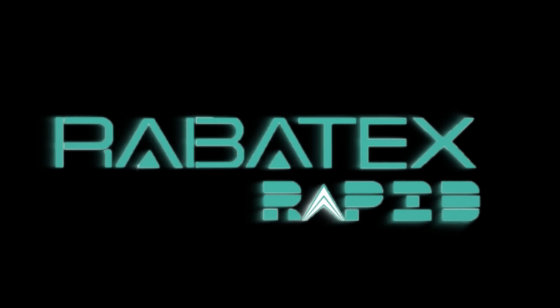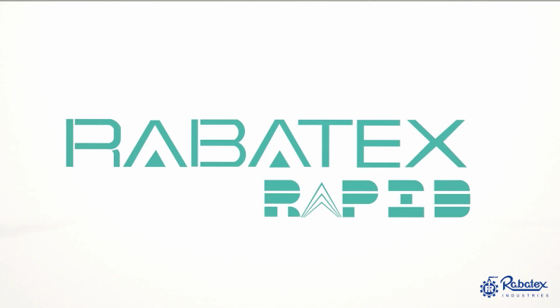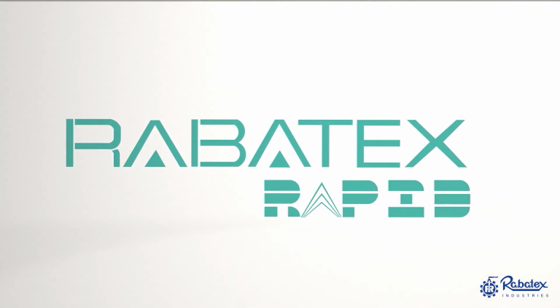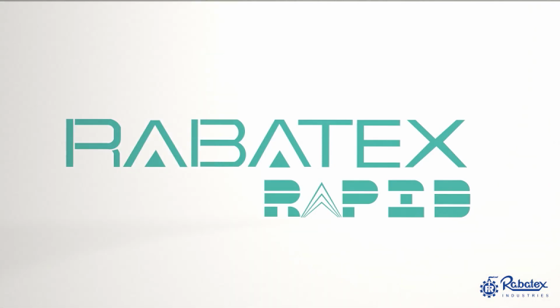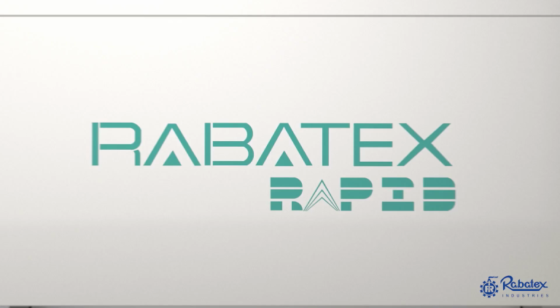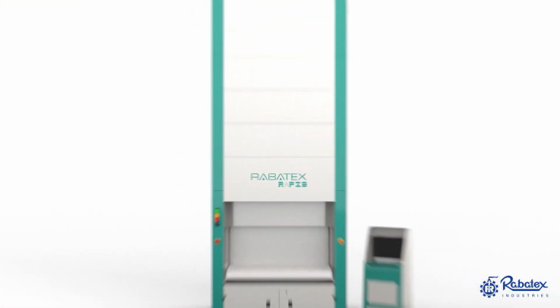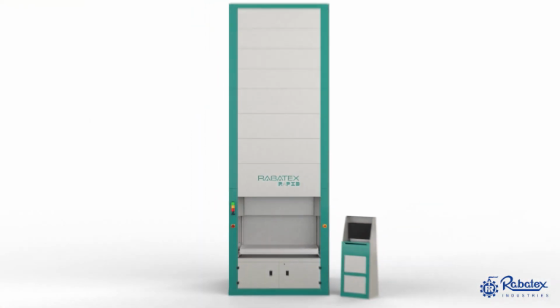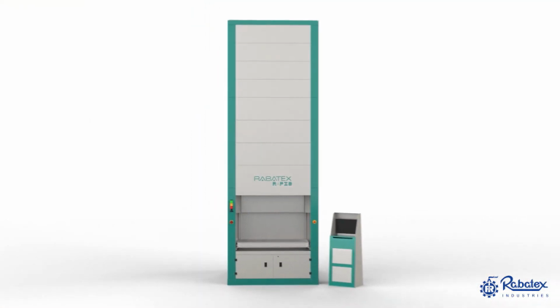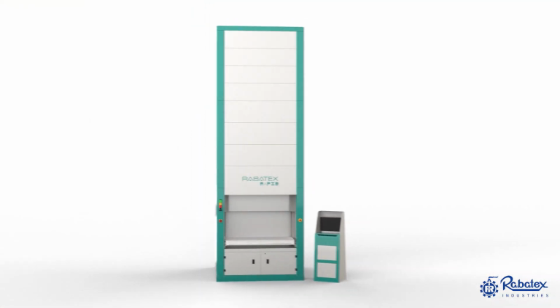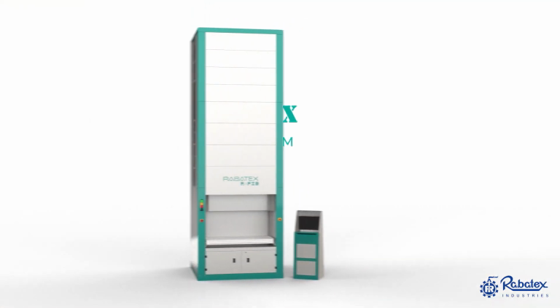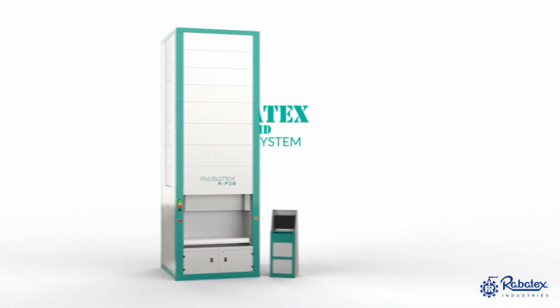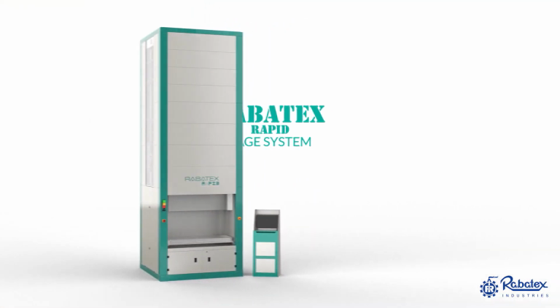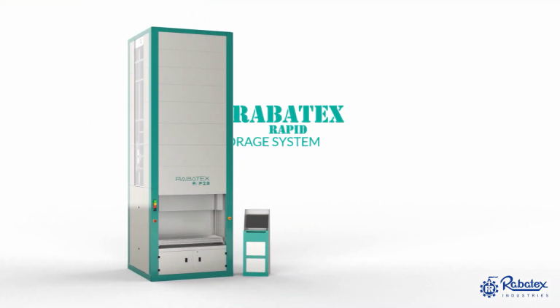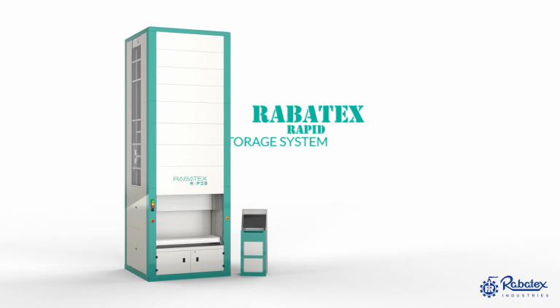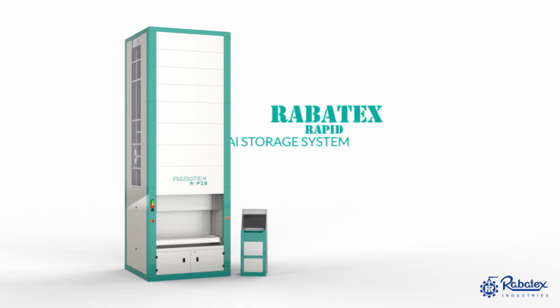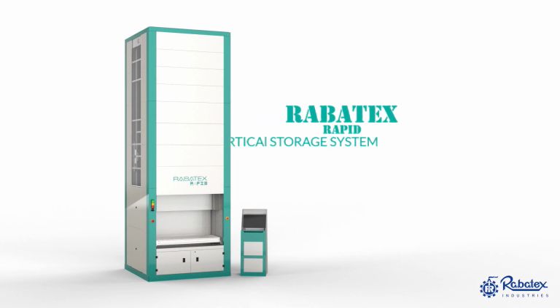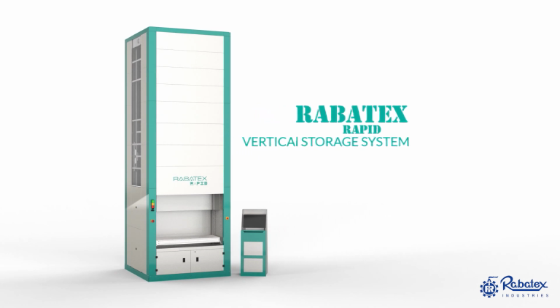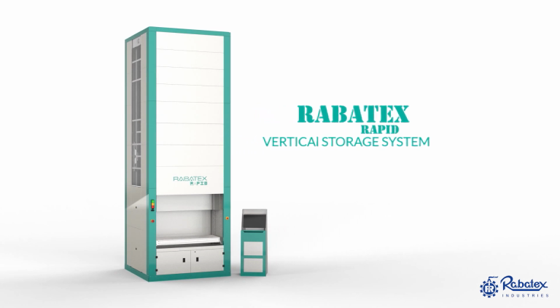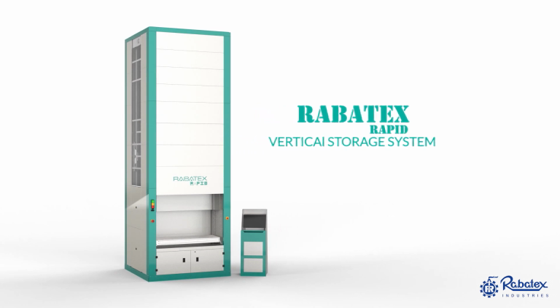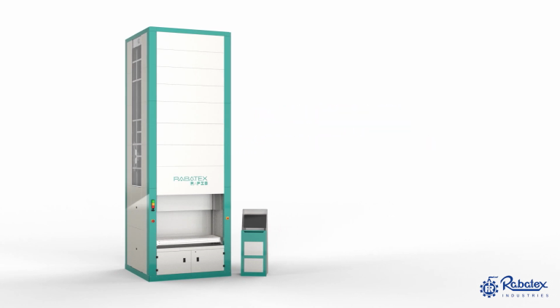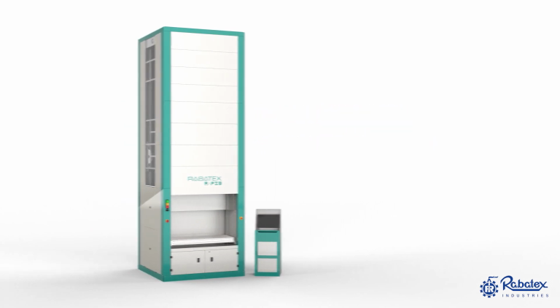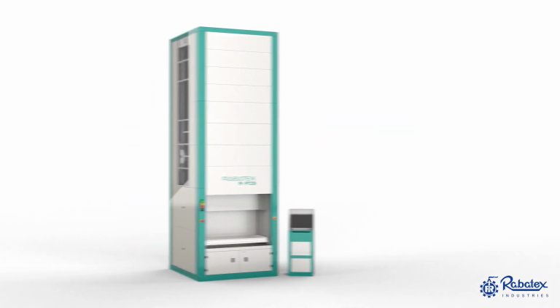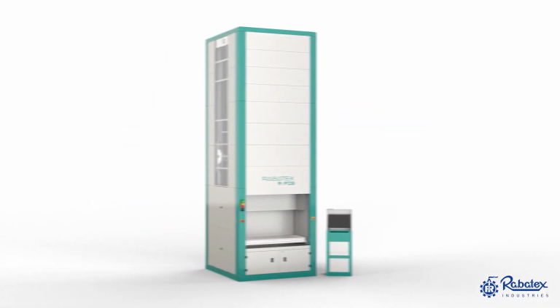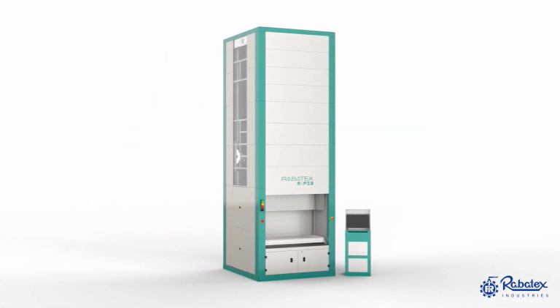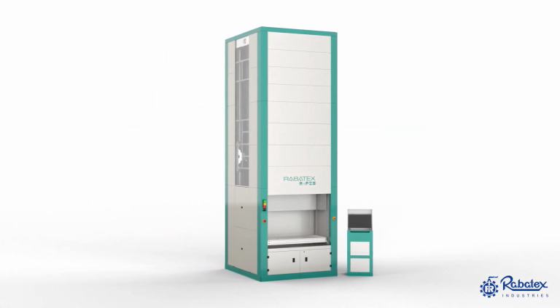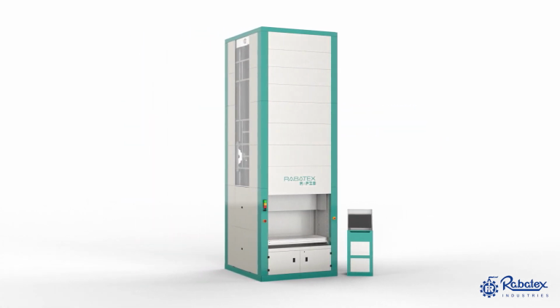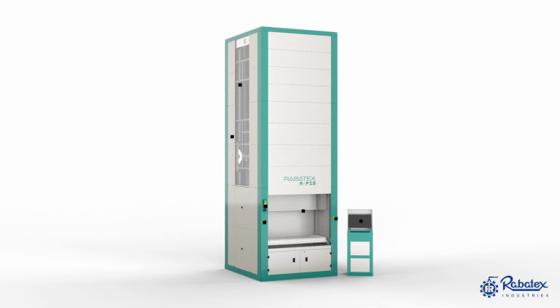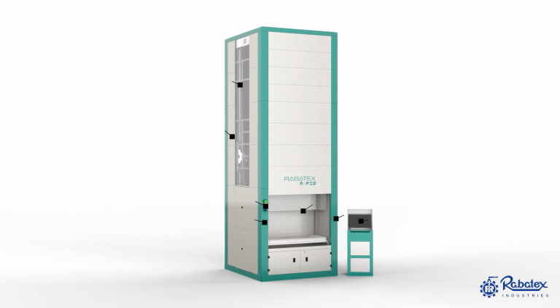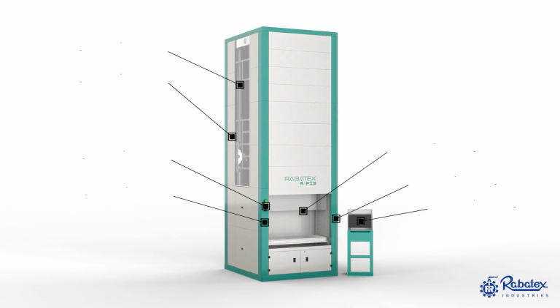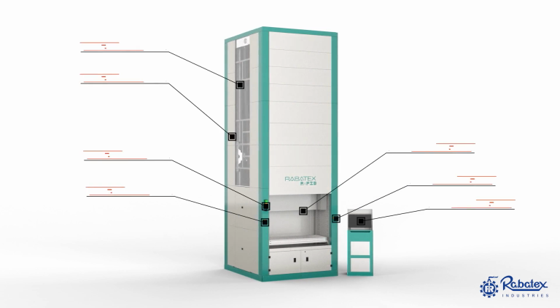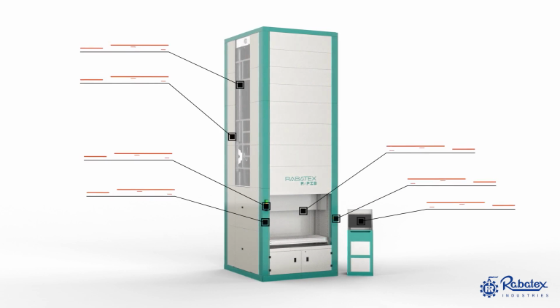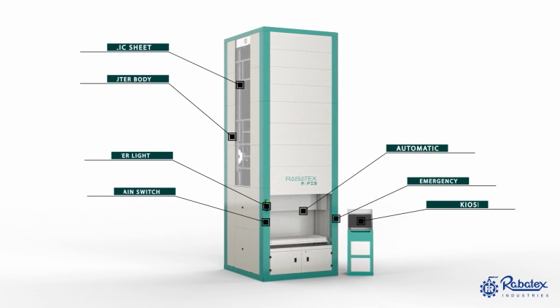Robotex Rapid. We introduce the vertical storage system. Let's have a brief description of what we provide with the vertical storage system from outside of the body.